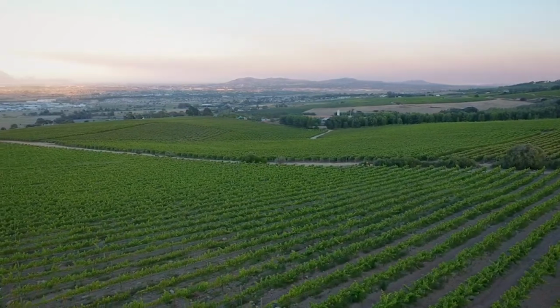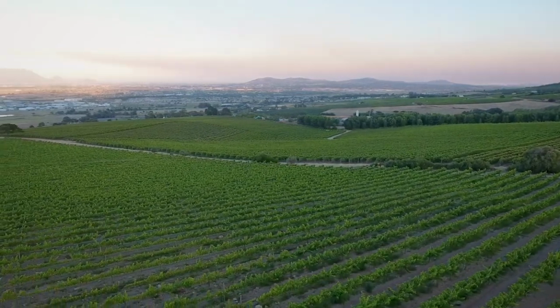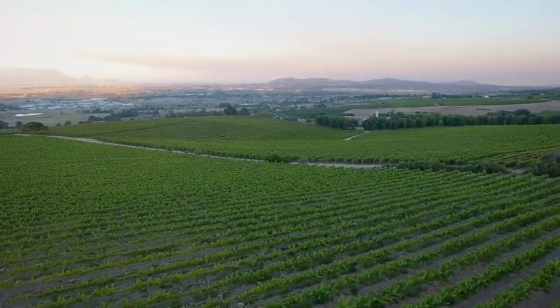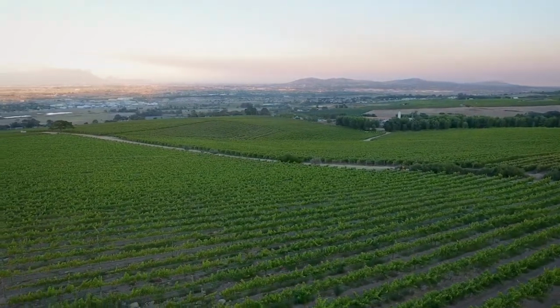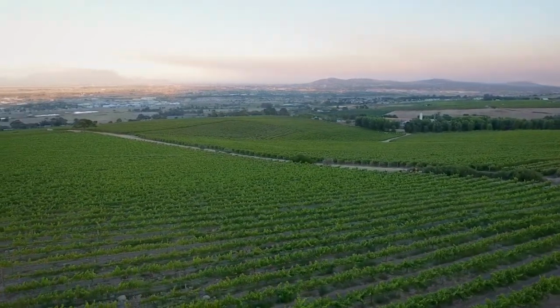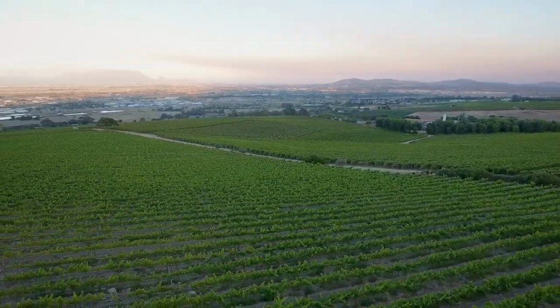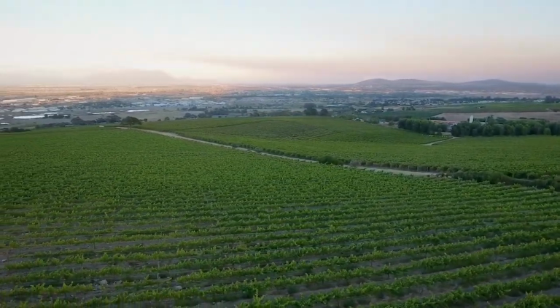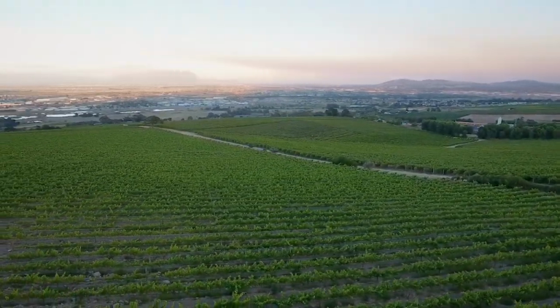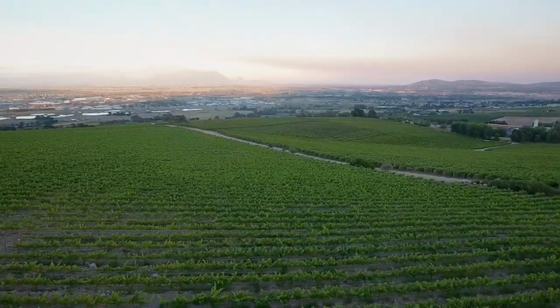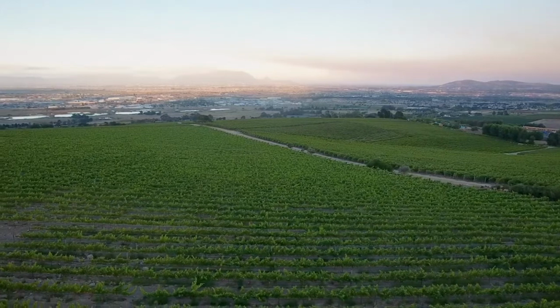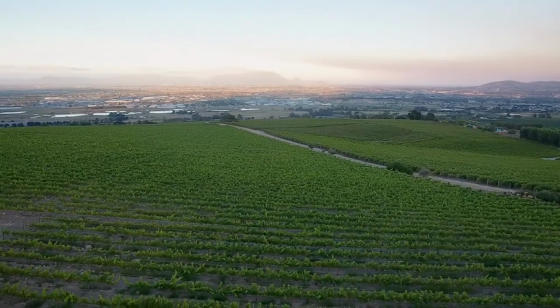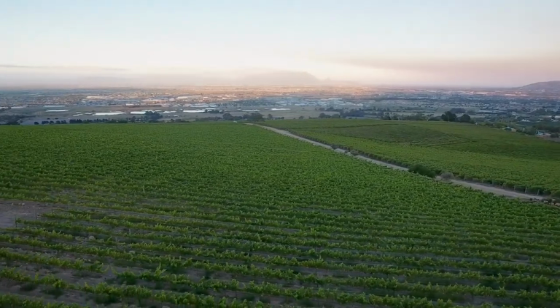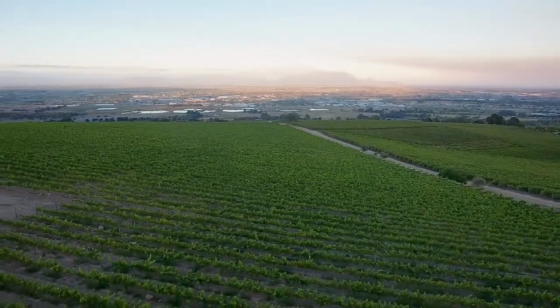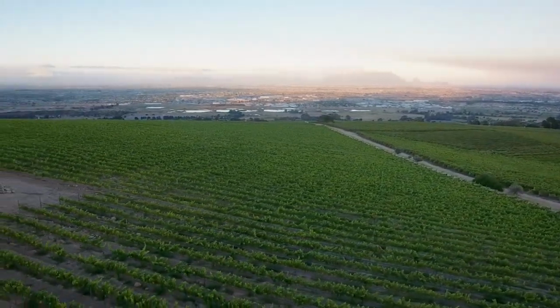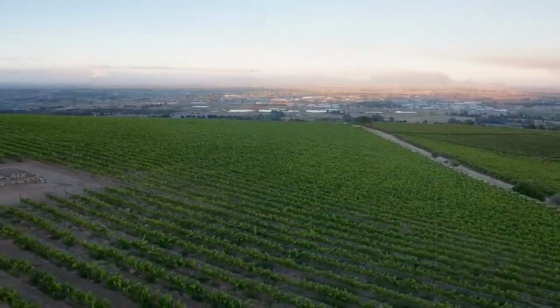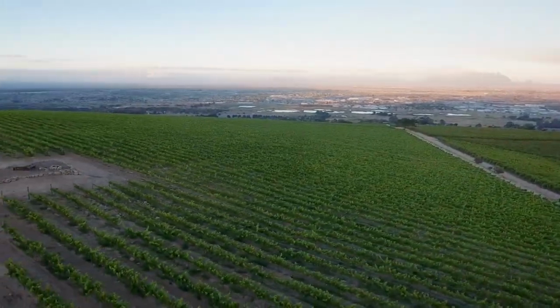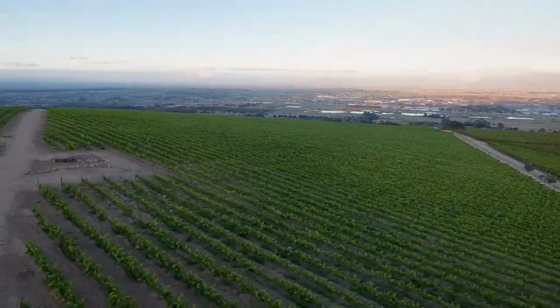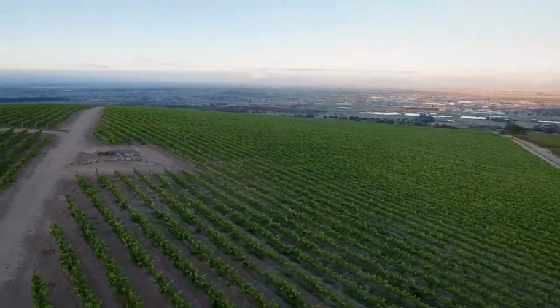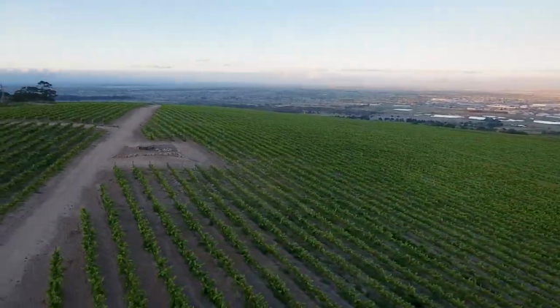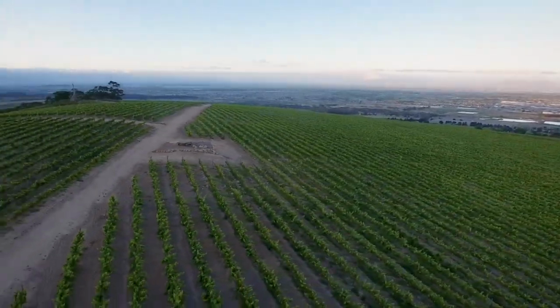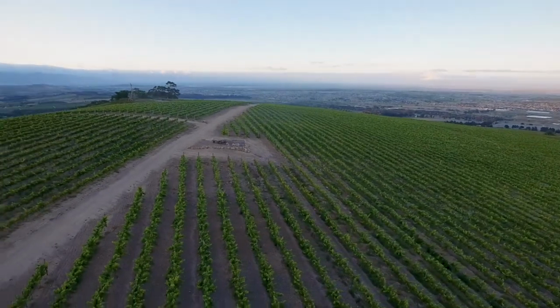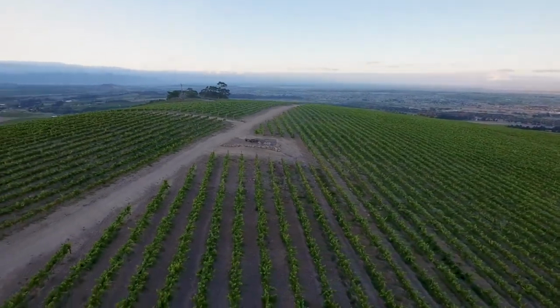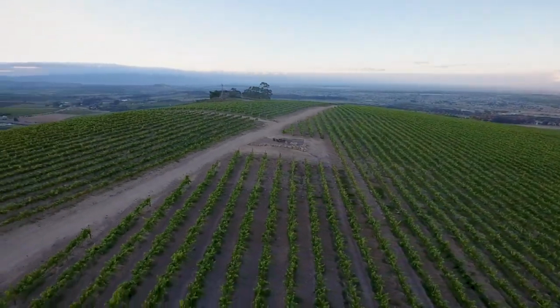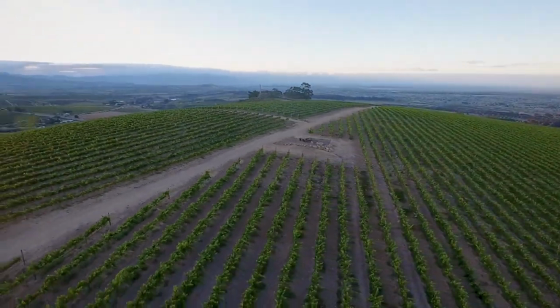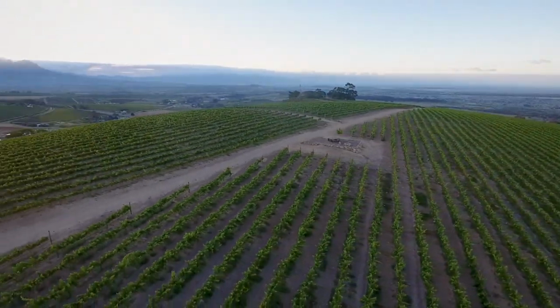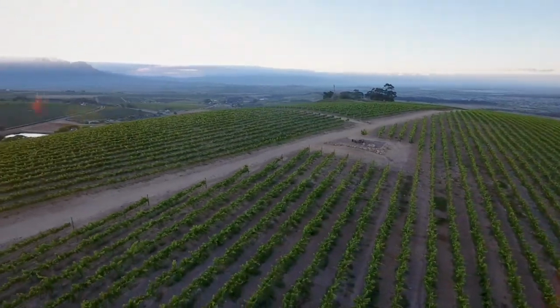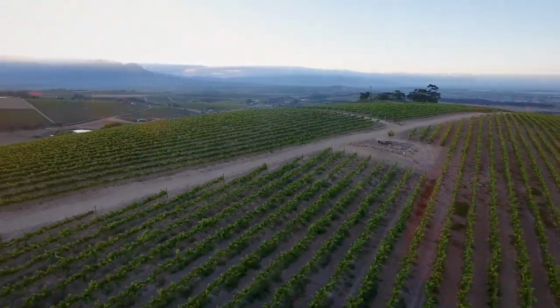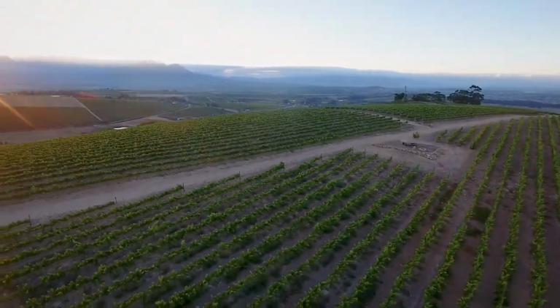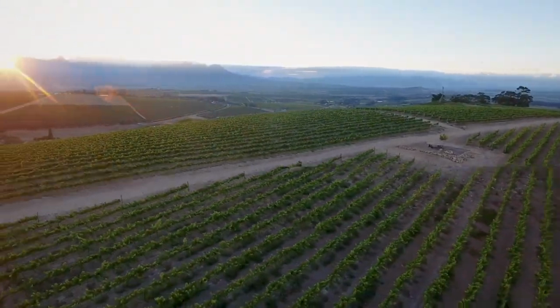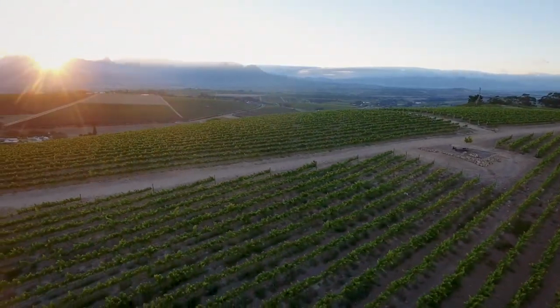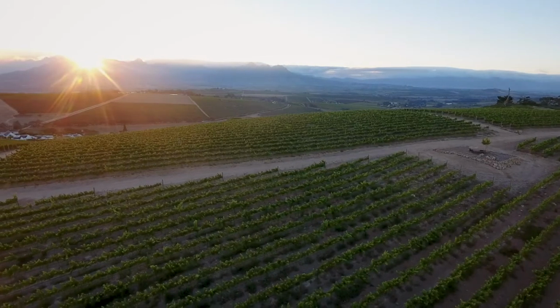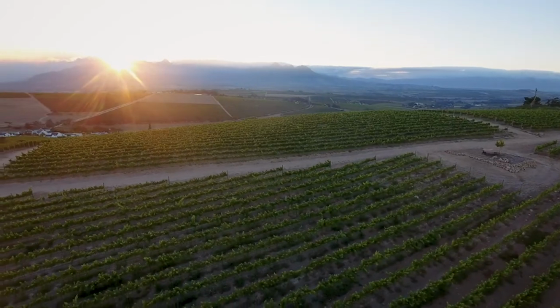So we're situated on the Polkadraai Hills, our elevation is quite high. We get a wind always from the False Bay region, nice cool breezes, and the views all around us — we can't complain, and the vines as well.